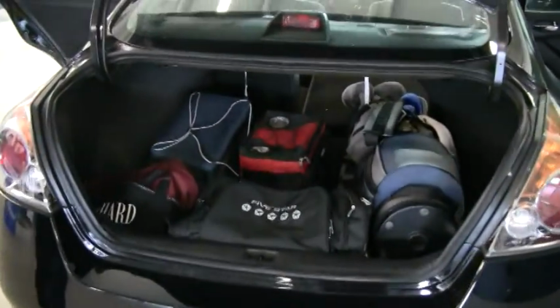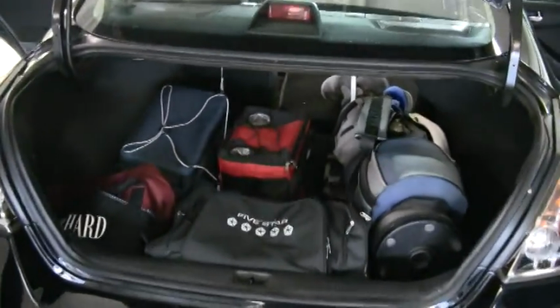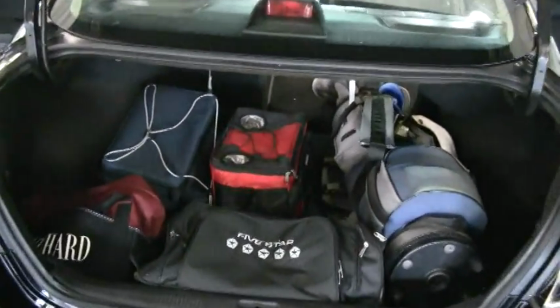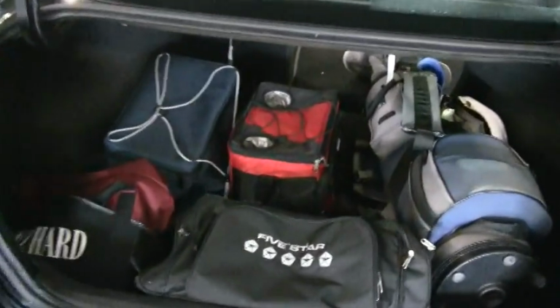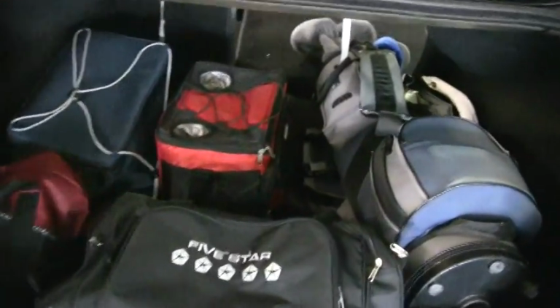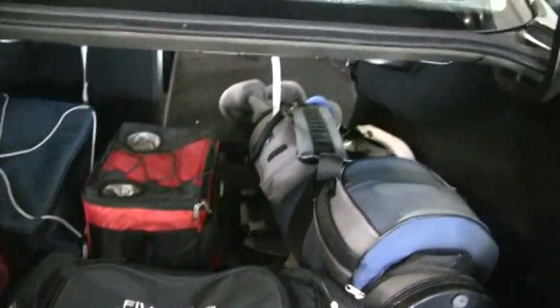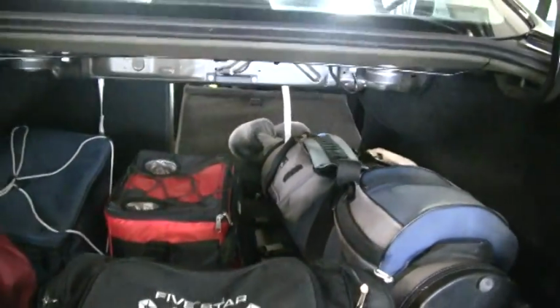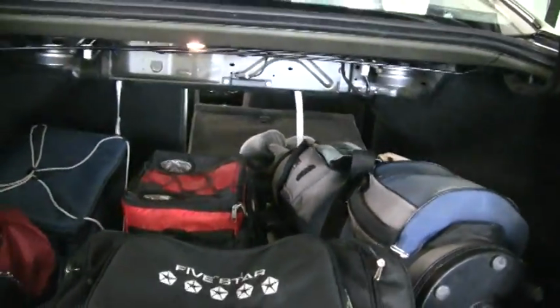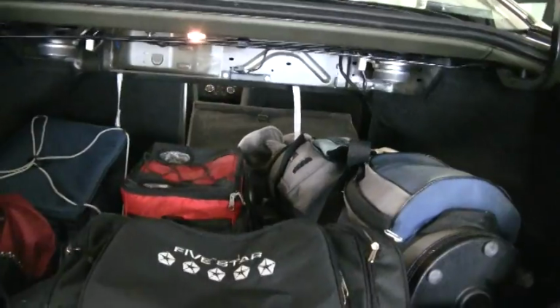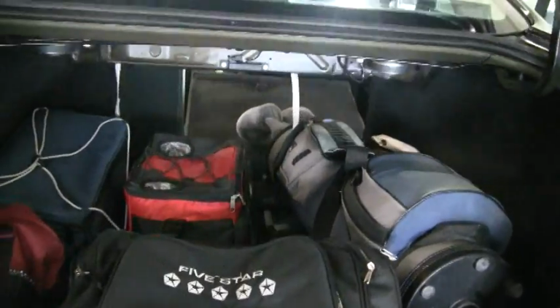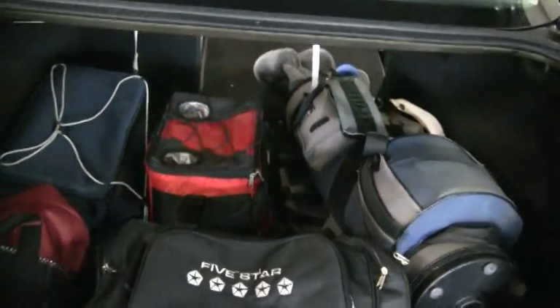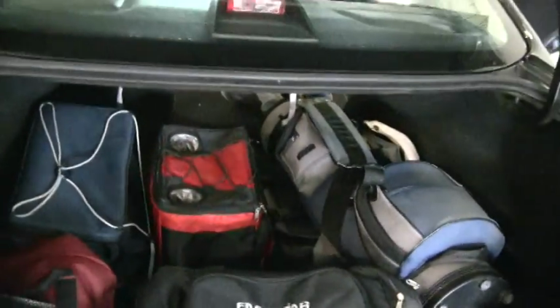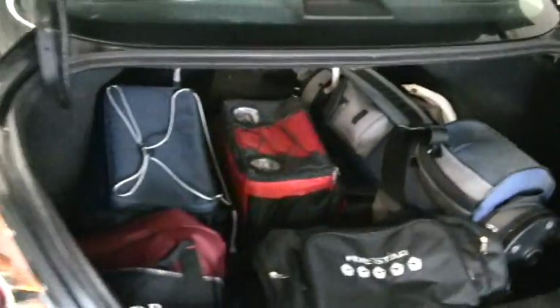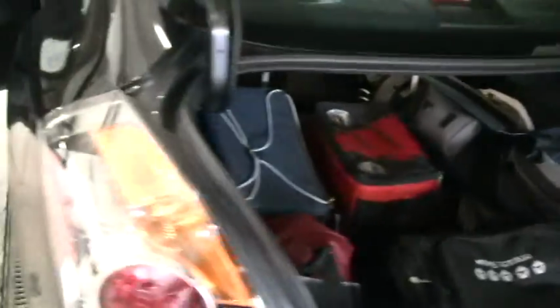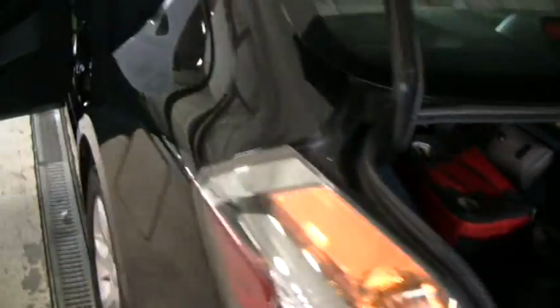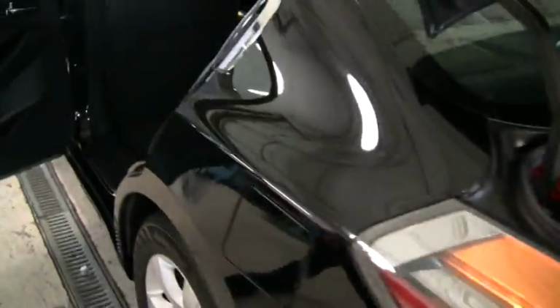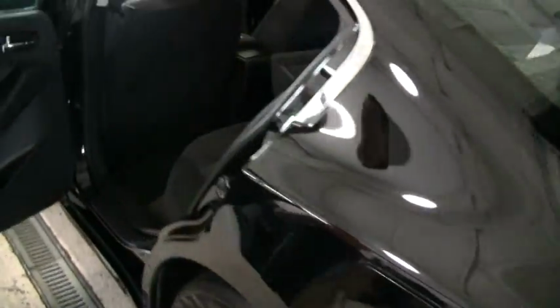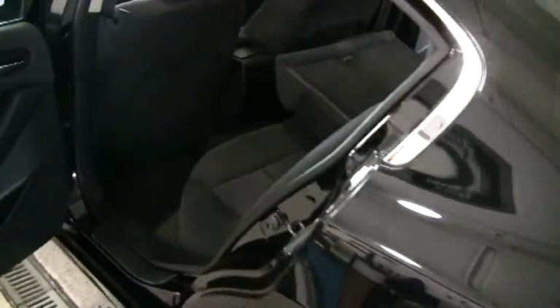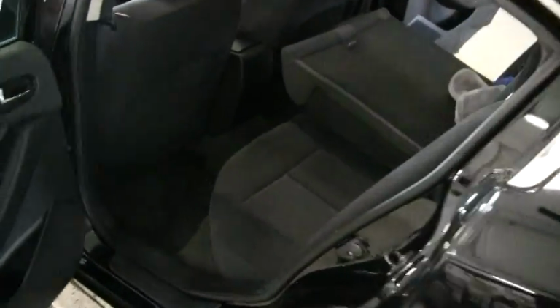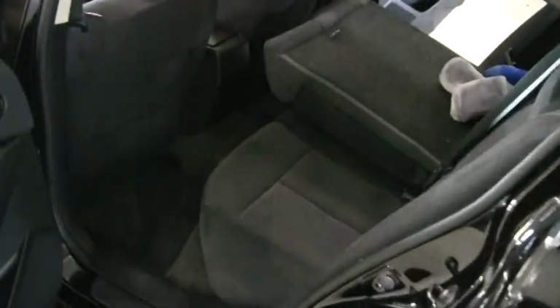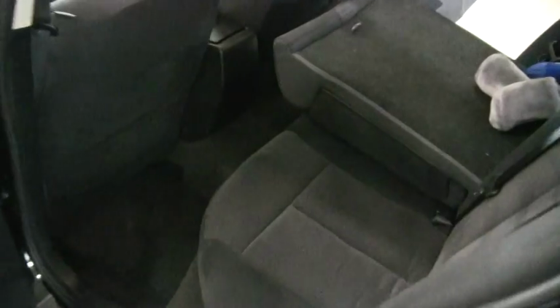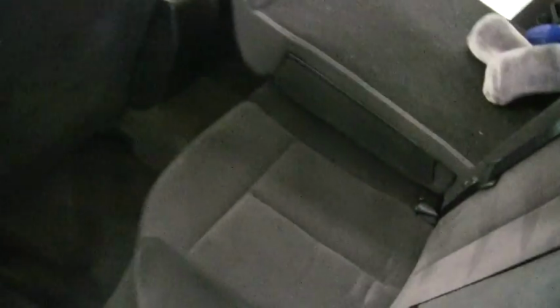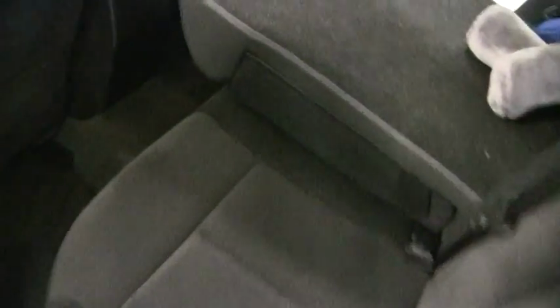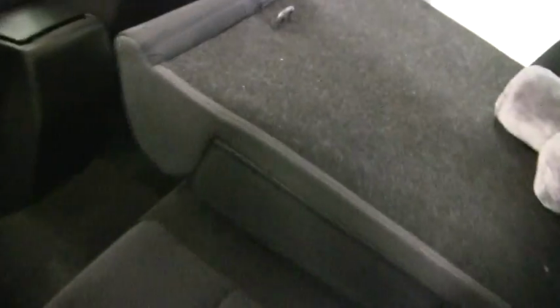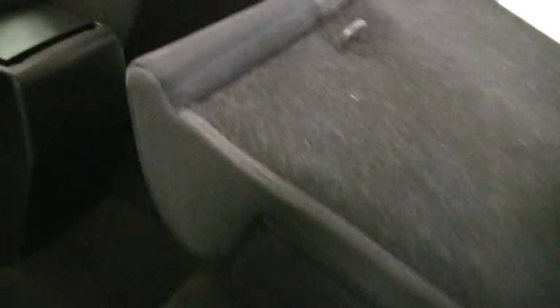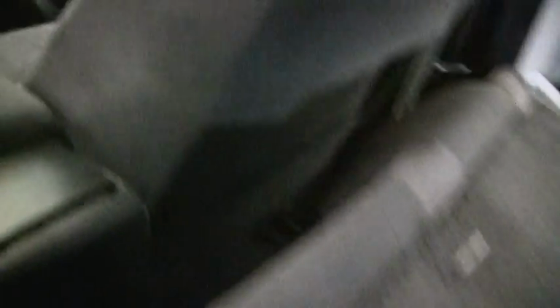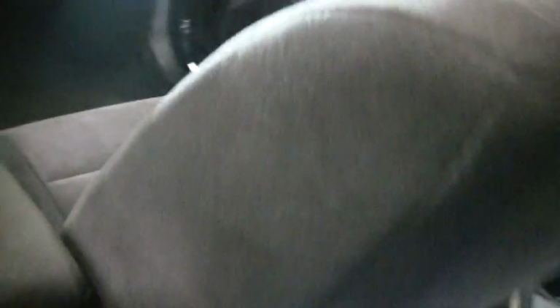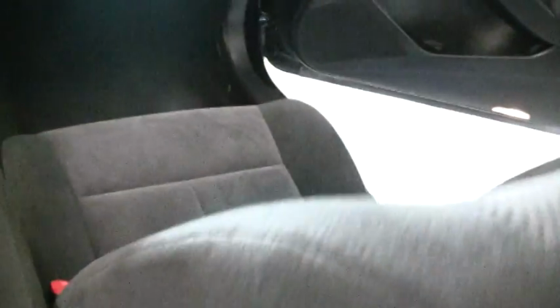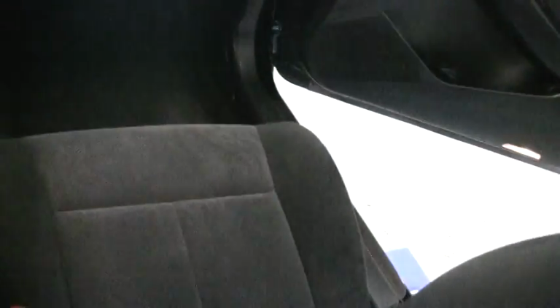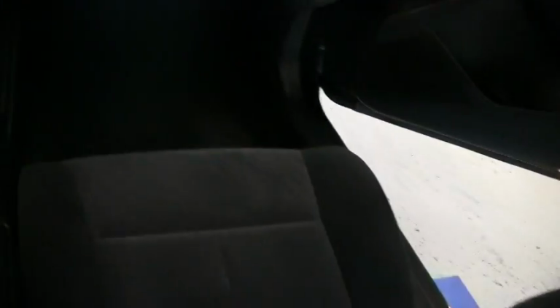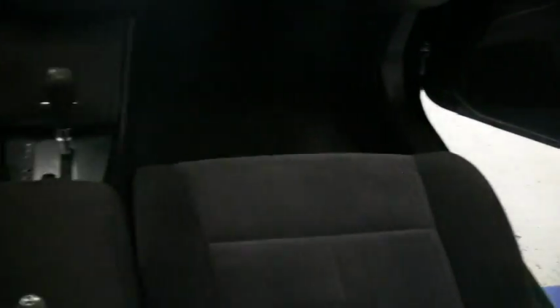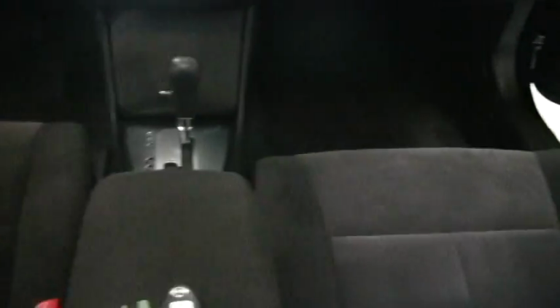Take a look and see all the trunk space — if you need more, just fold down the back seat. Come around here, it's got black cloth interior that's next to perfect, the carpets are nice and clean, and it doesn't smell funky in here.